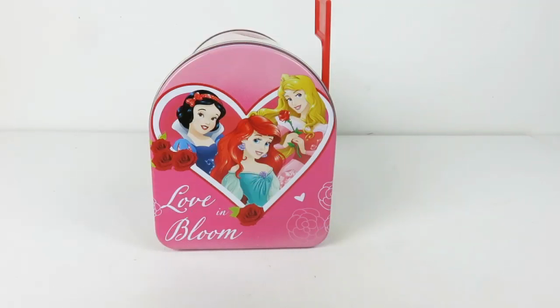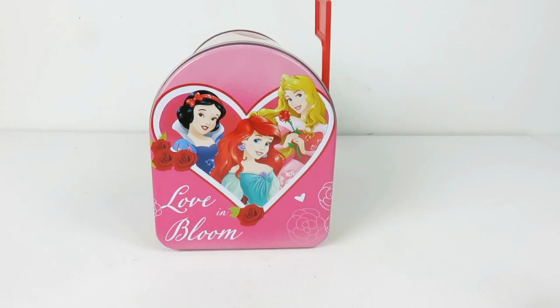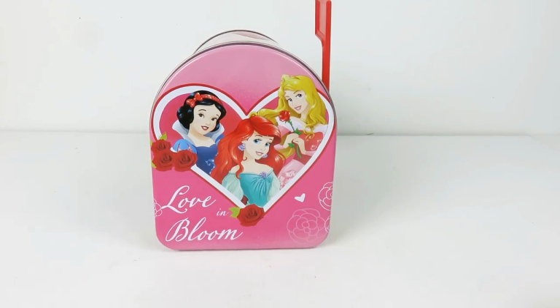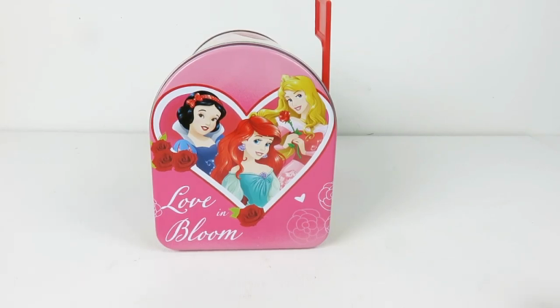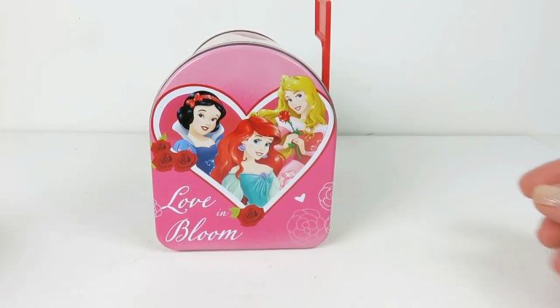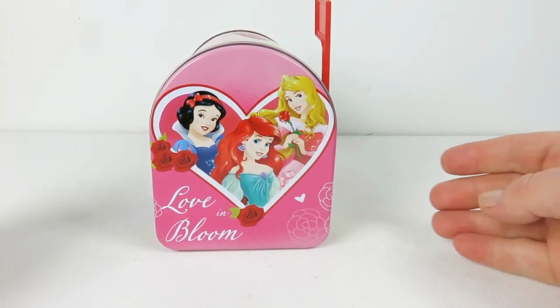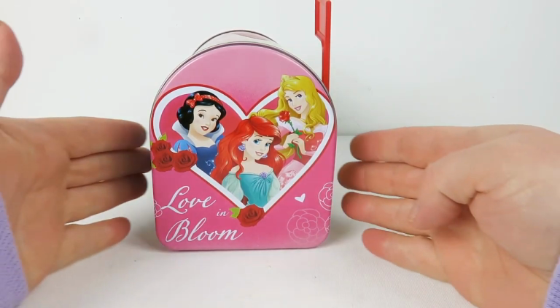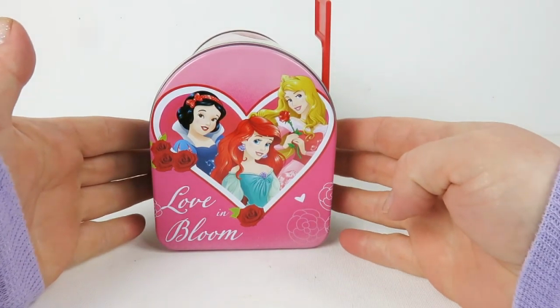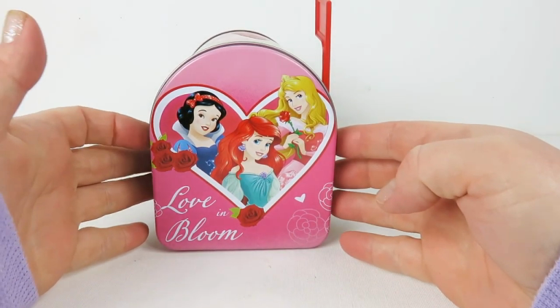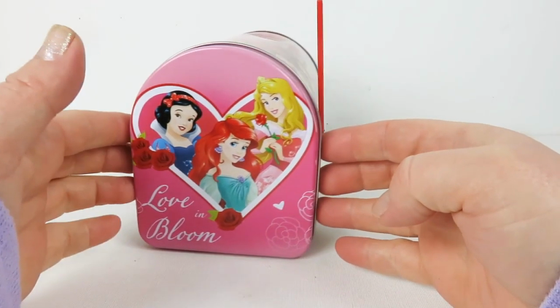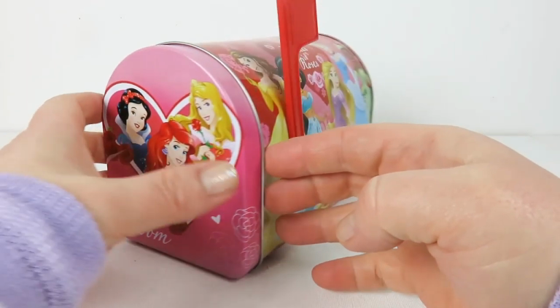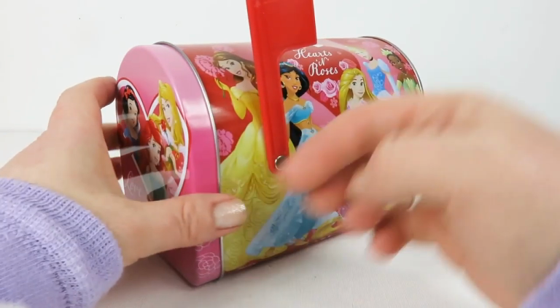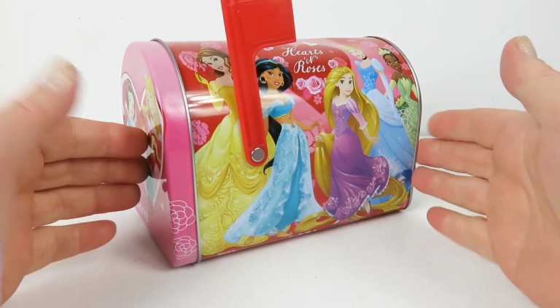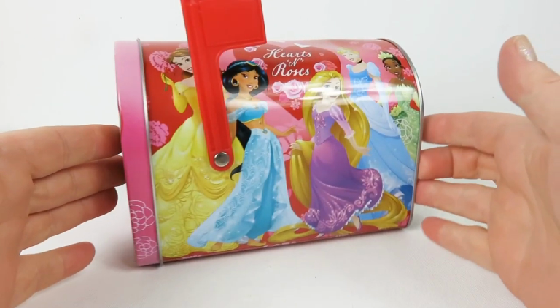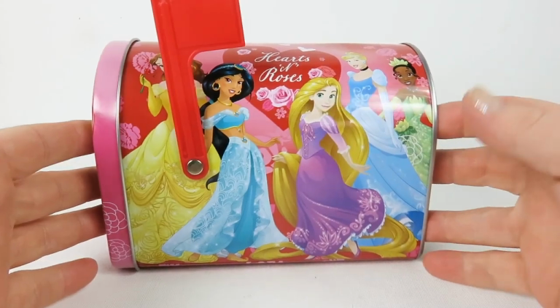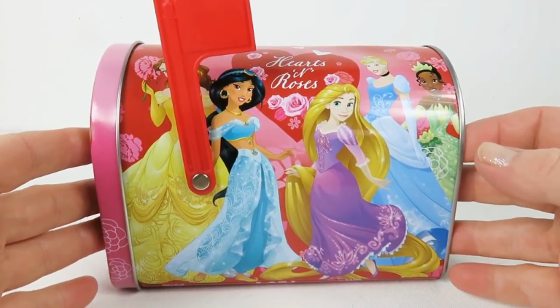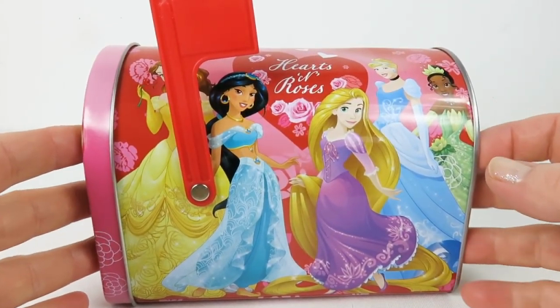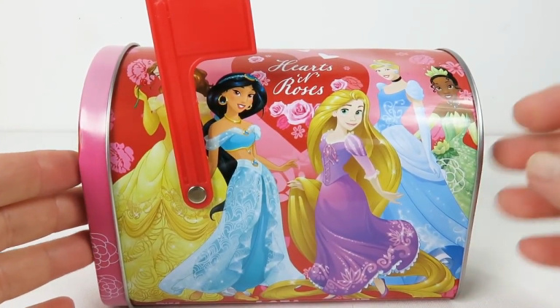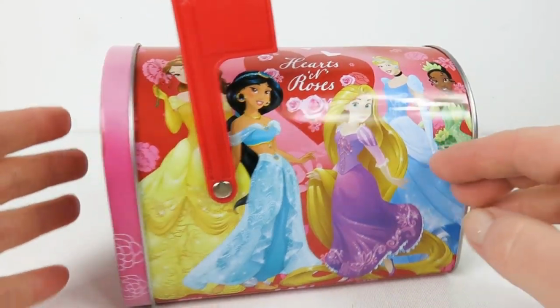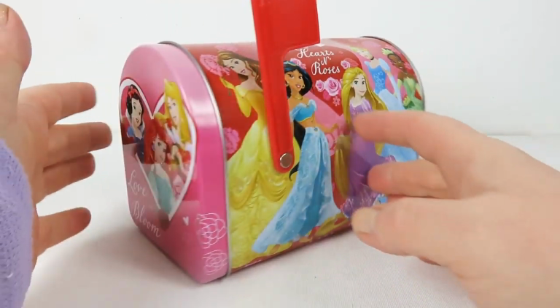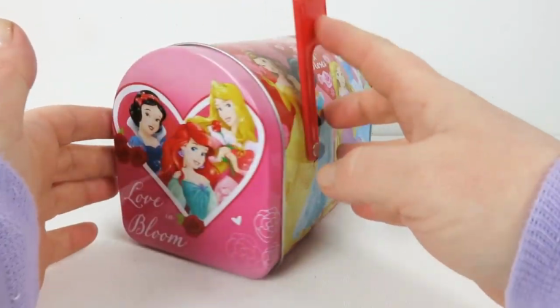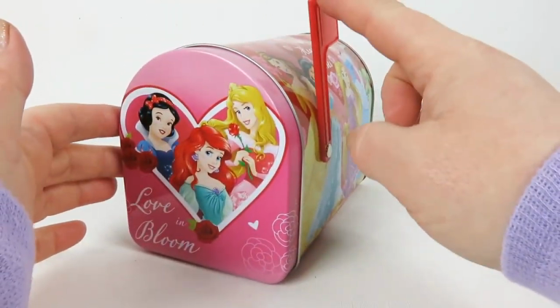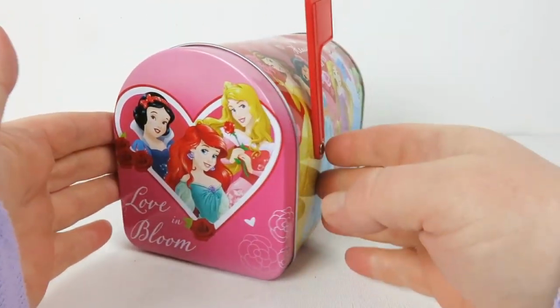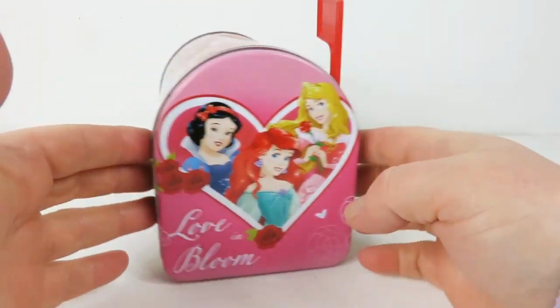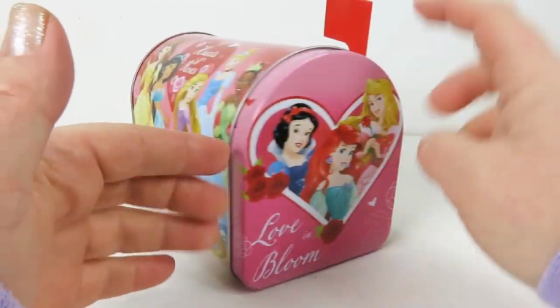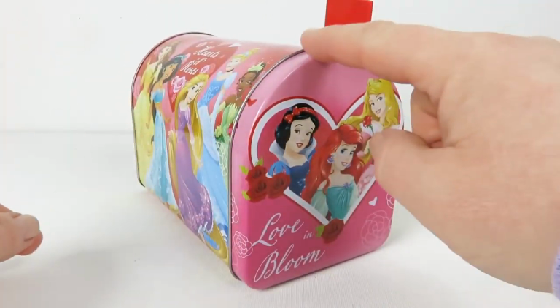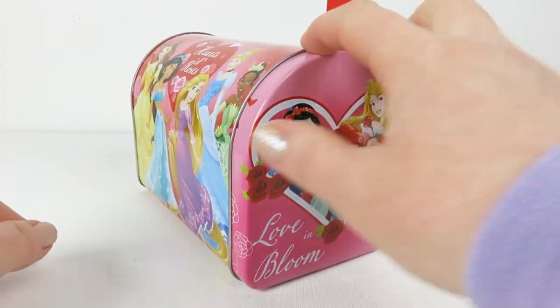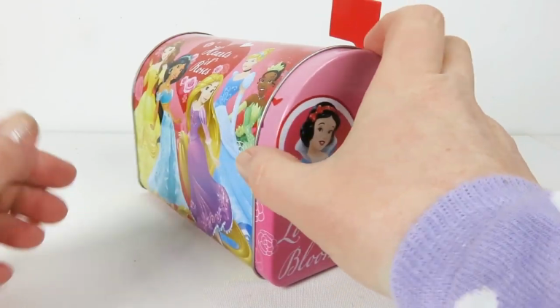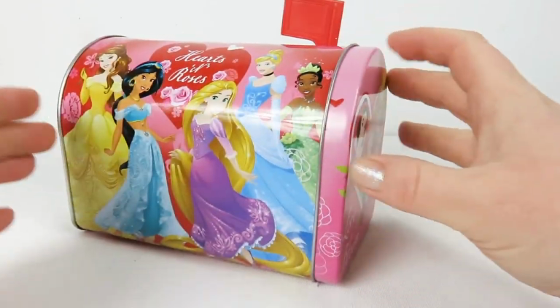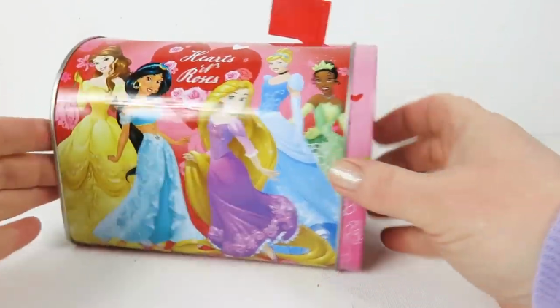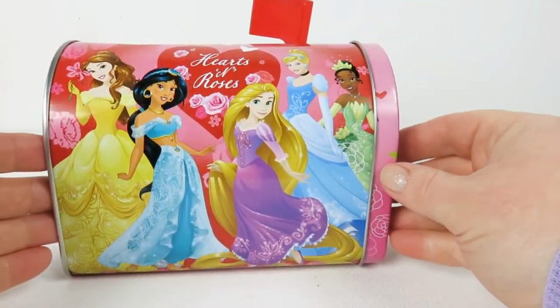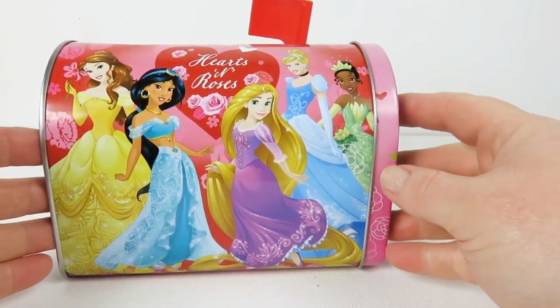Hi friends! Welcome to Lizzy Kids today. Look what we have — it's a princess mailbox and the flag is up. That means it's stuffed with goodies inside.